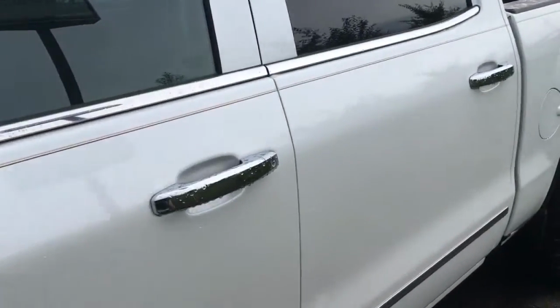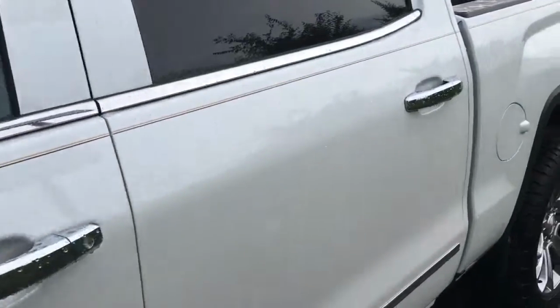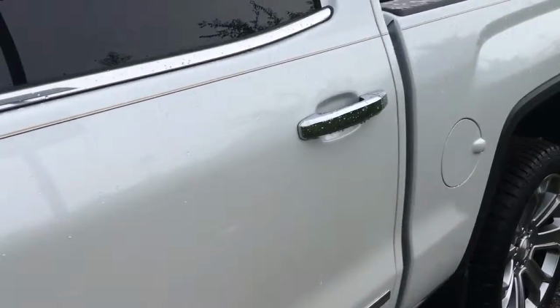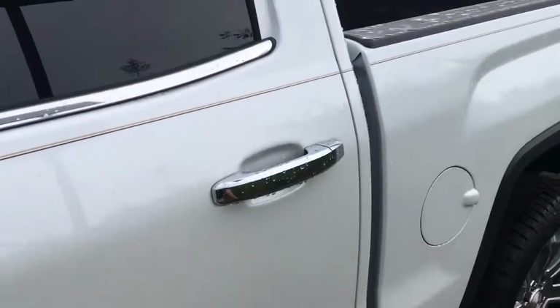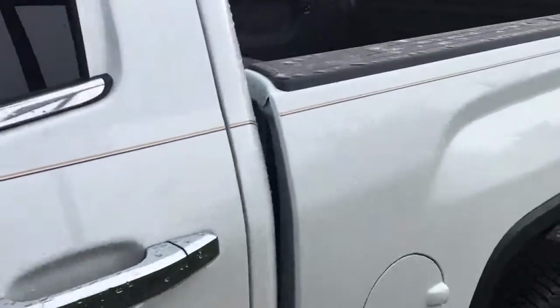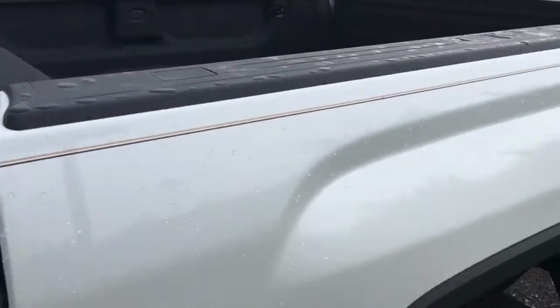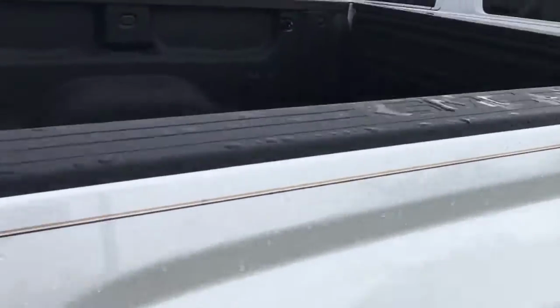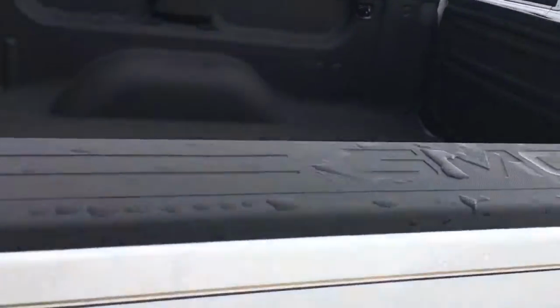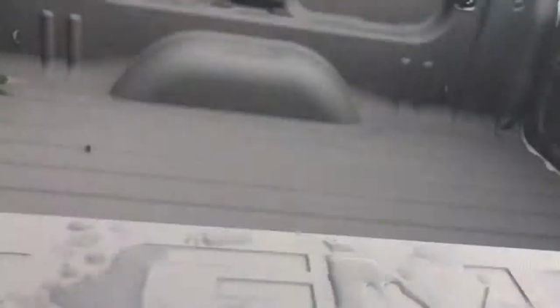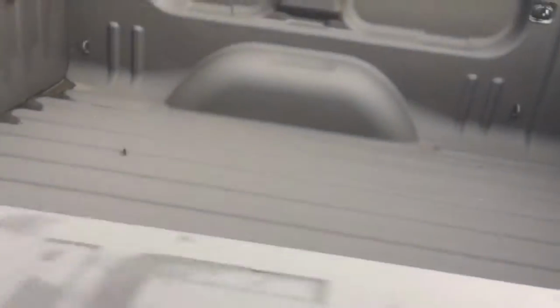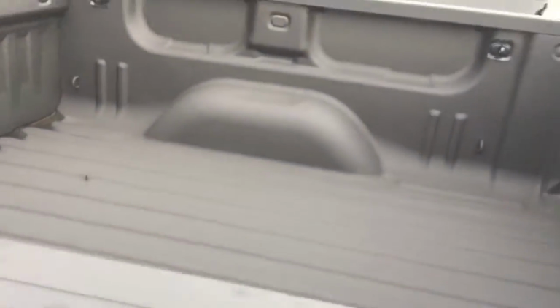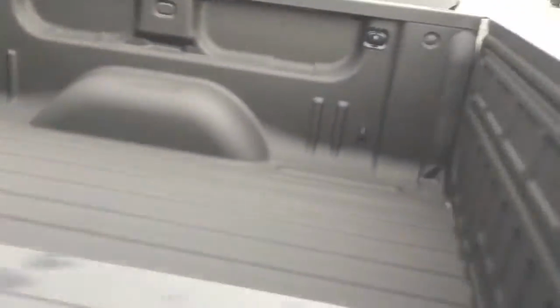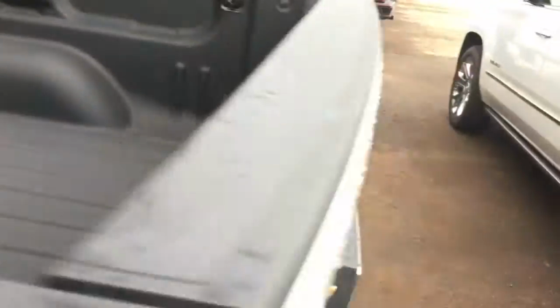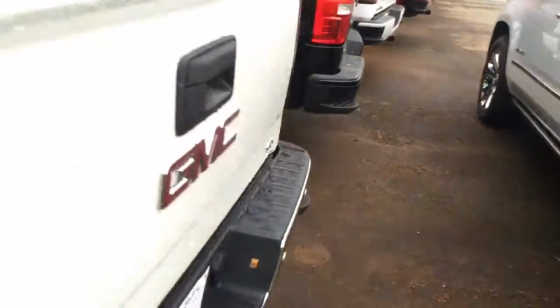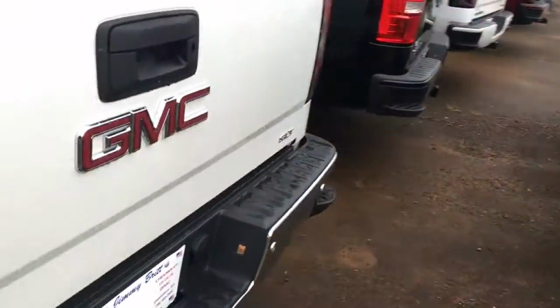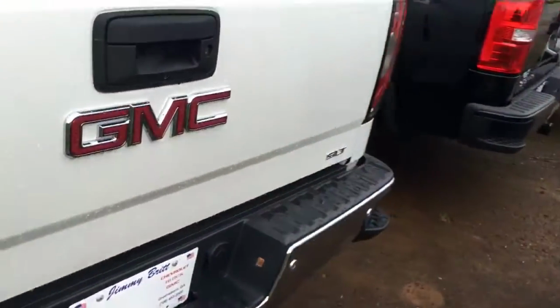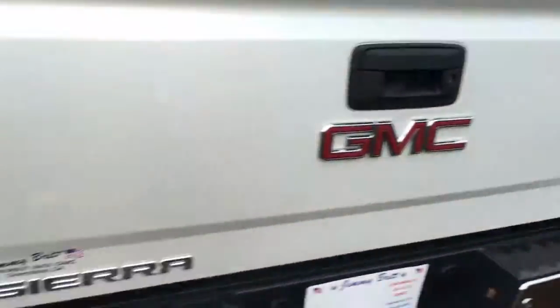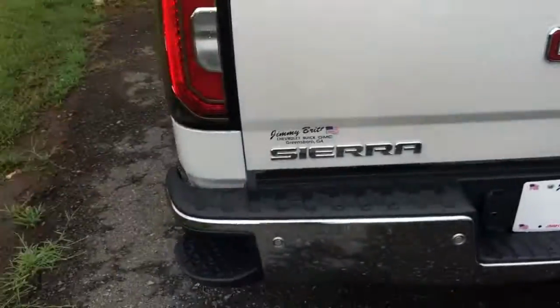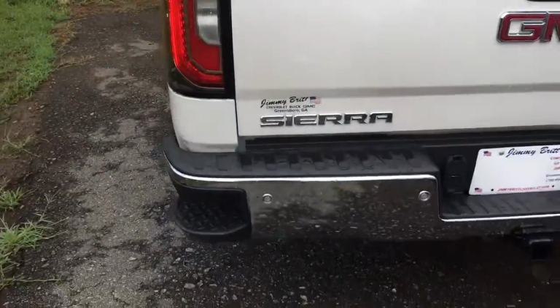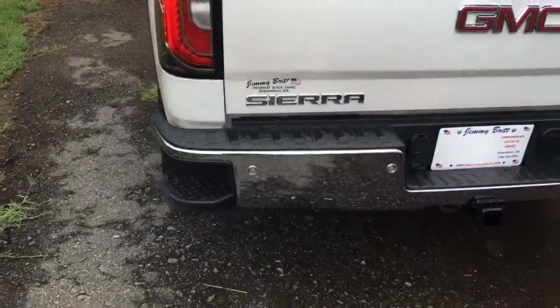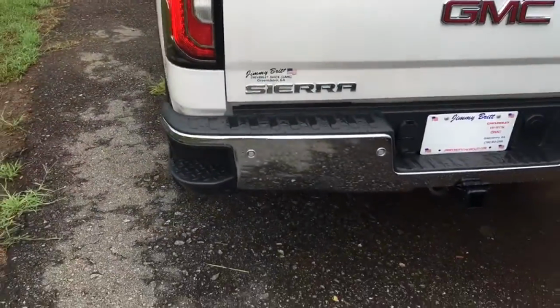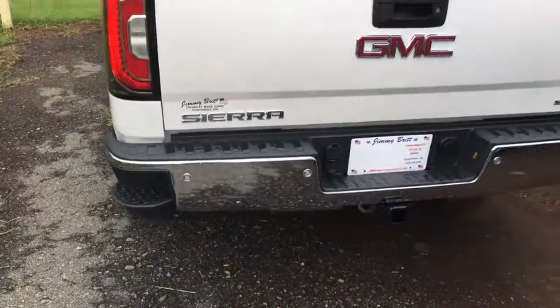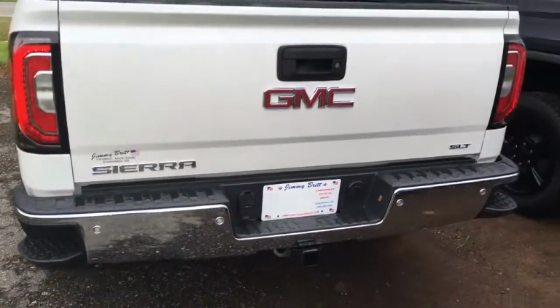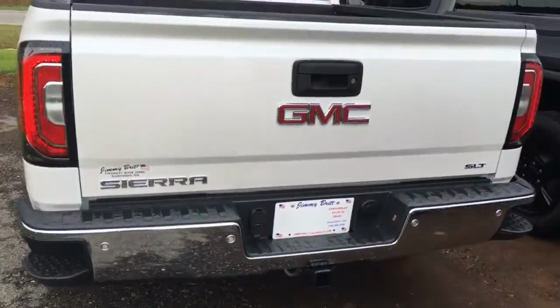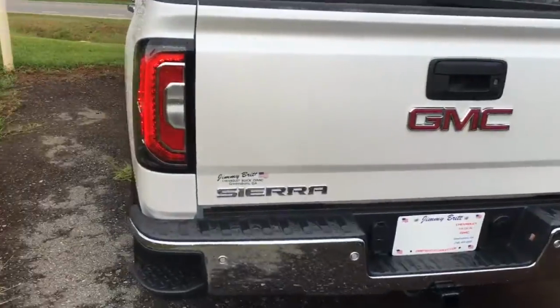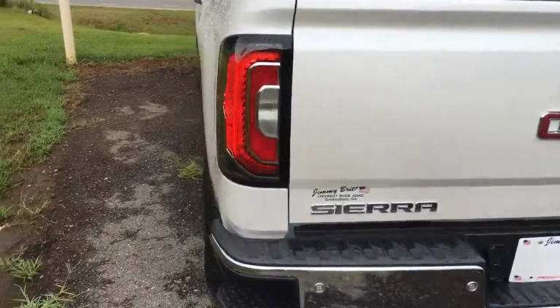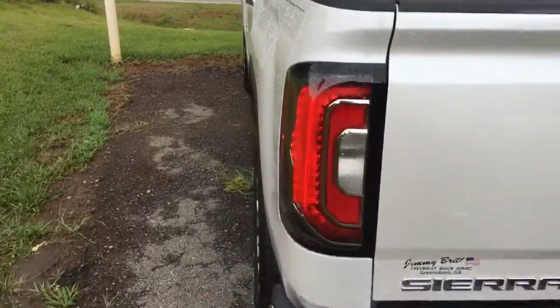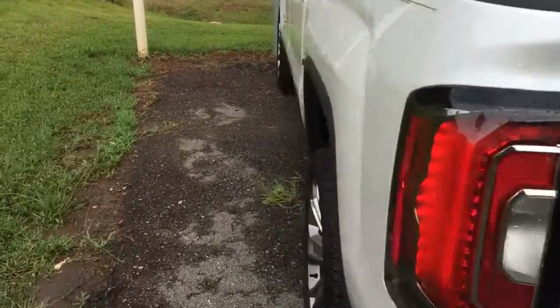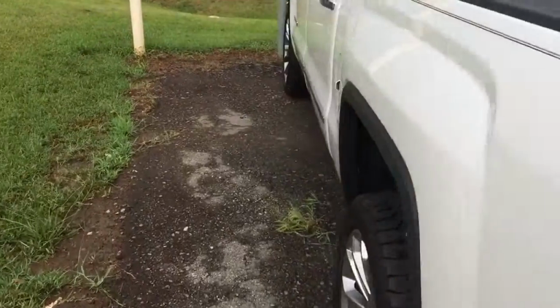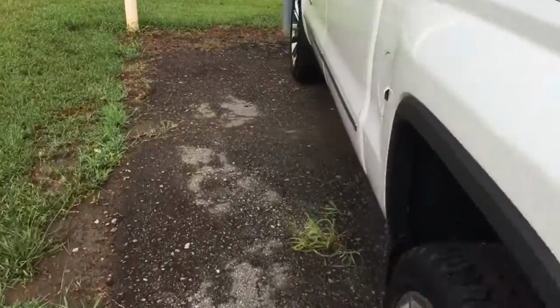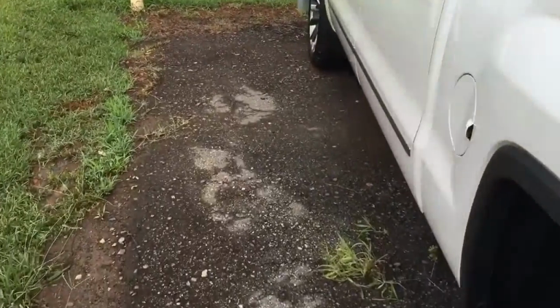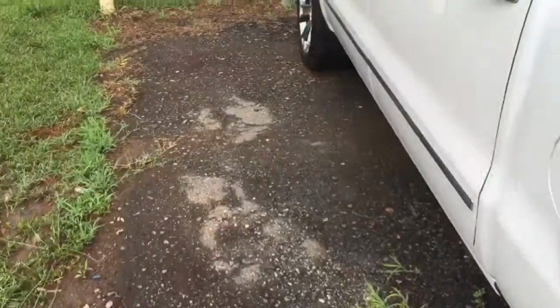Bright white color. It's going to have your spray-in bed liner all ready. The 6.2 has got the bigger engine in it so you can do a little more towing if you need it. It's got a little more power to it as well.